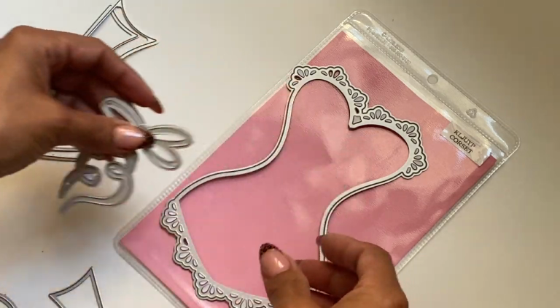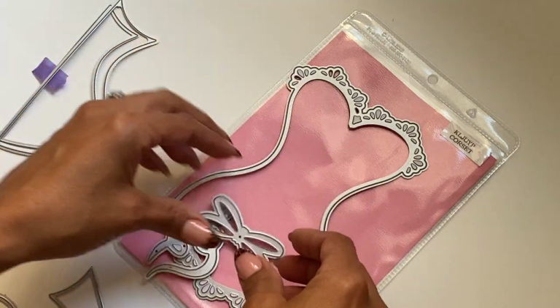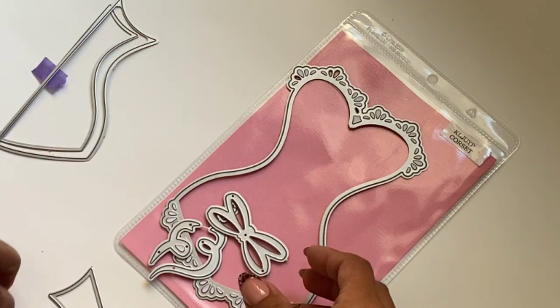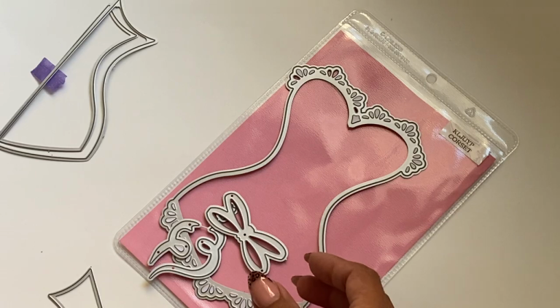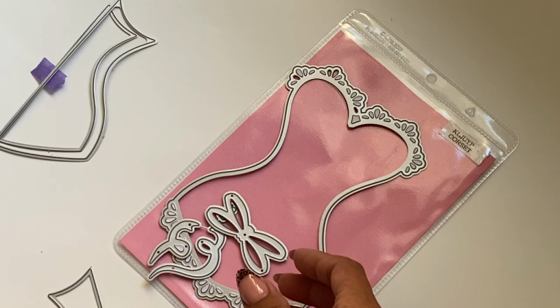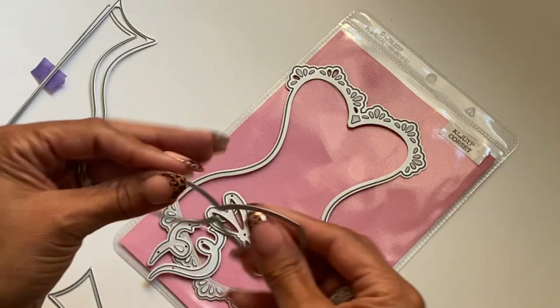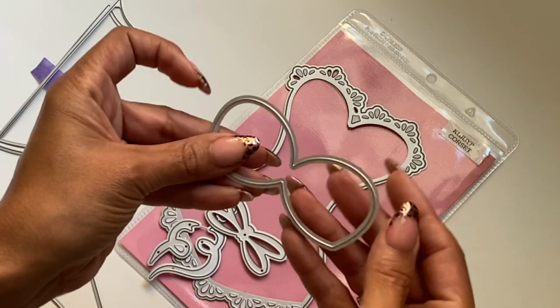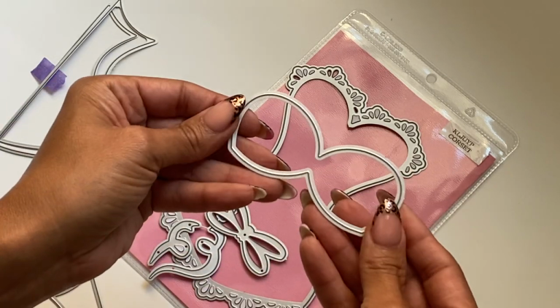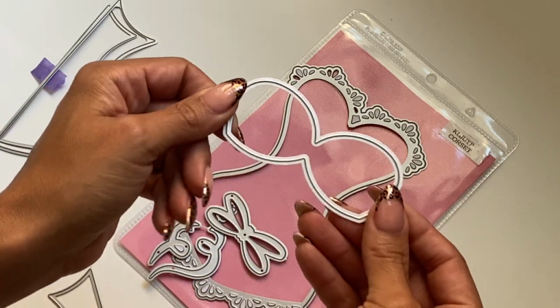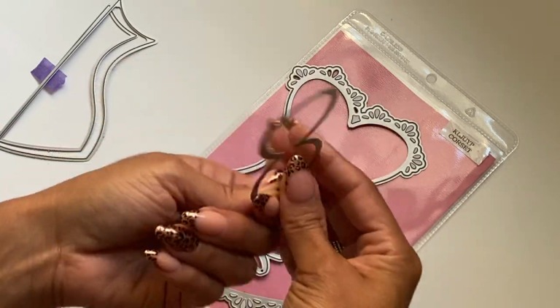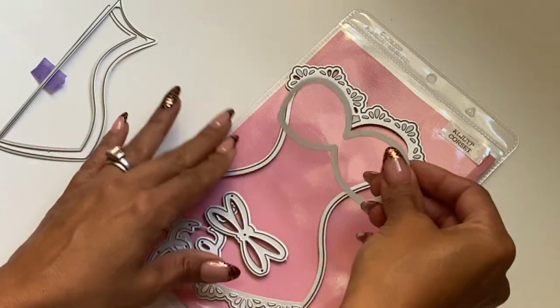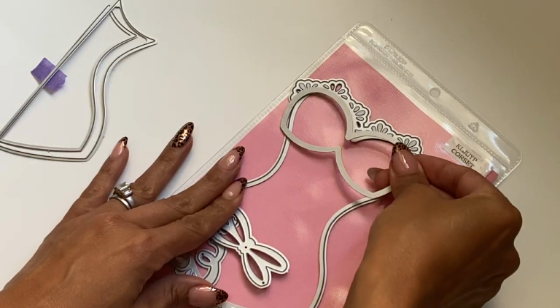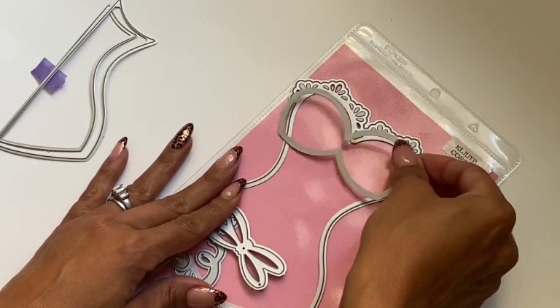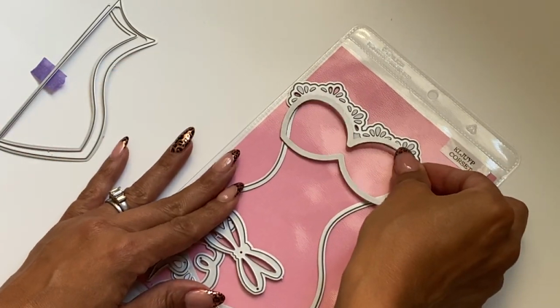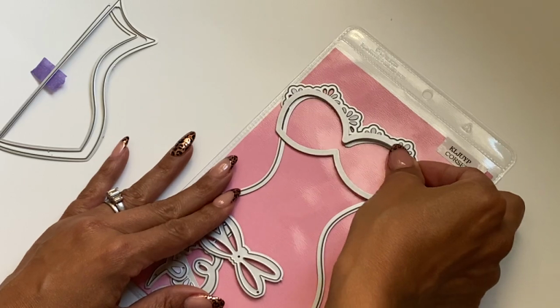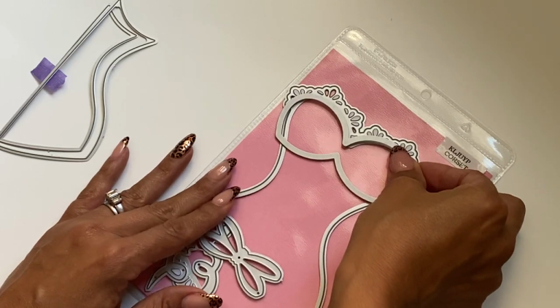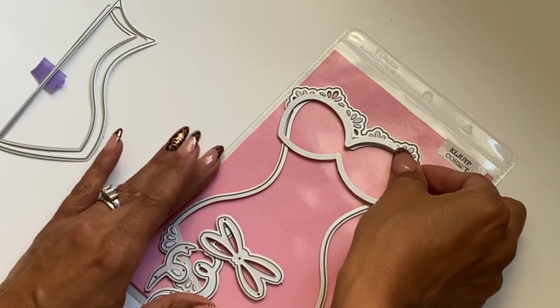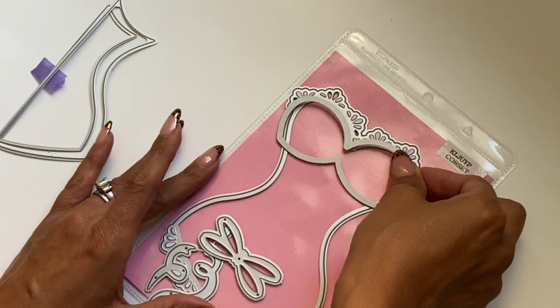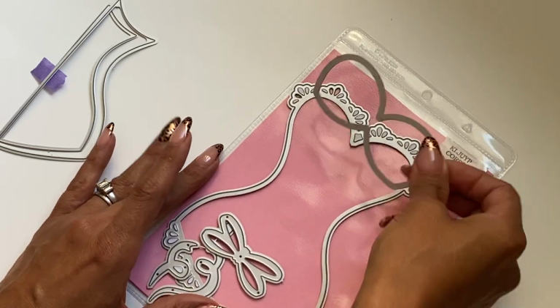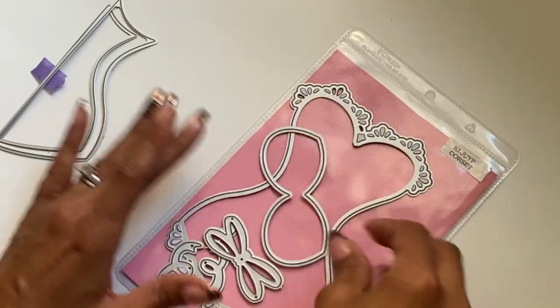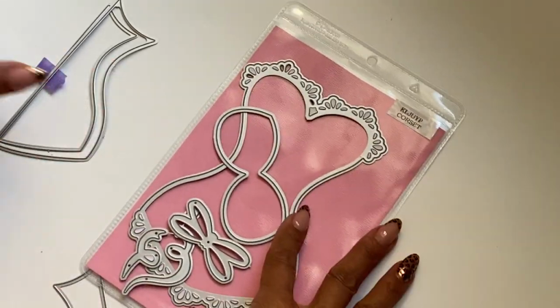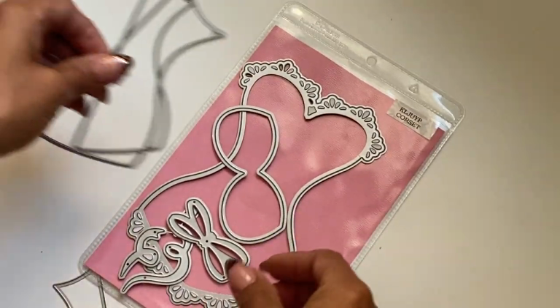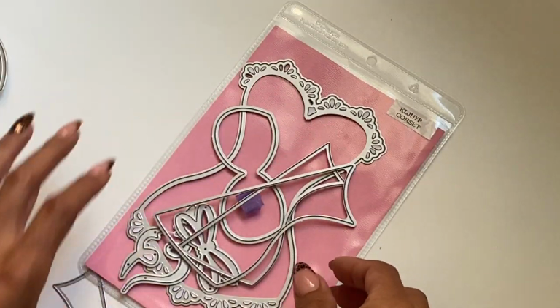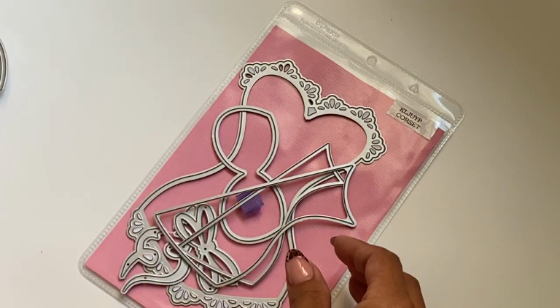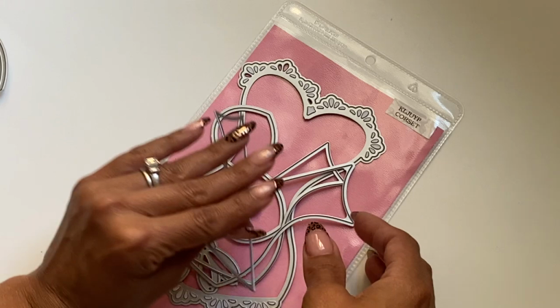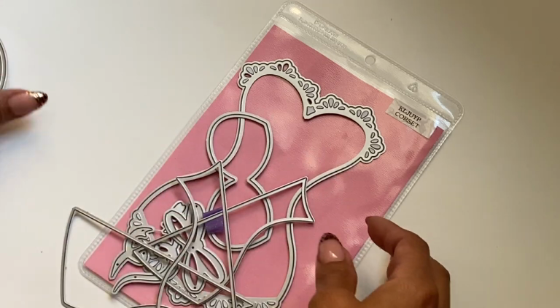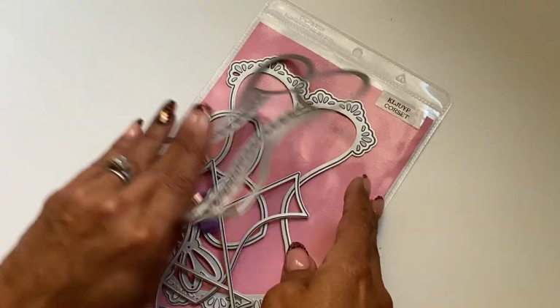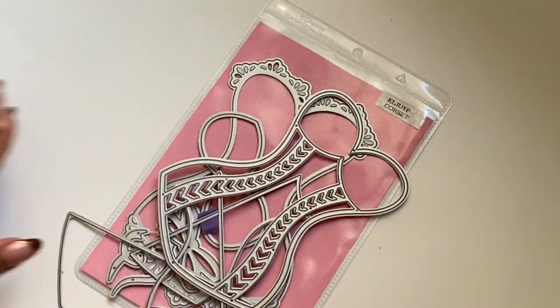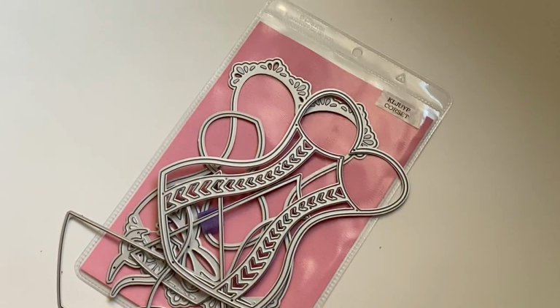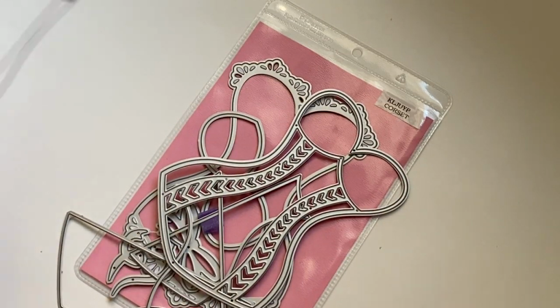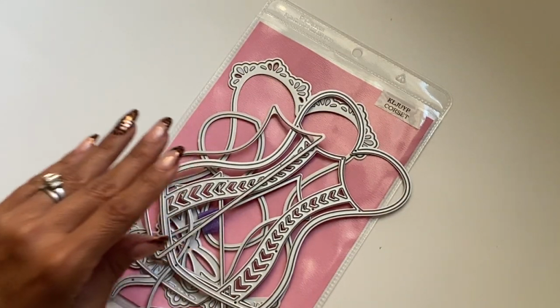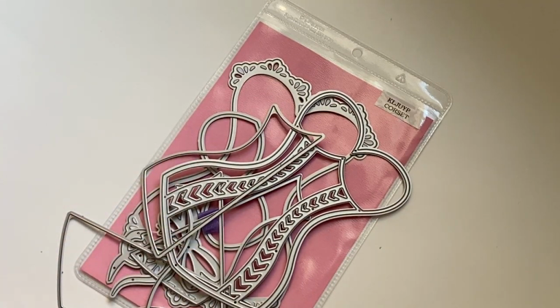You also get this piece right here which you can use to layer for the brassiere, the bustier. Super fun.